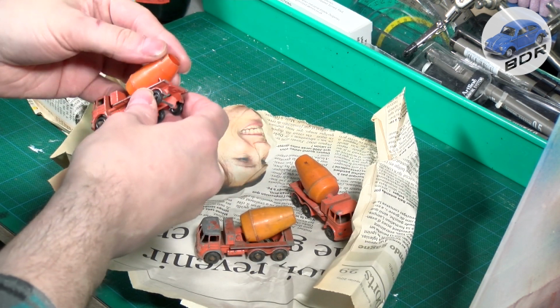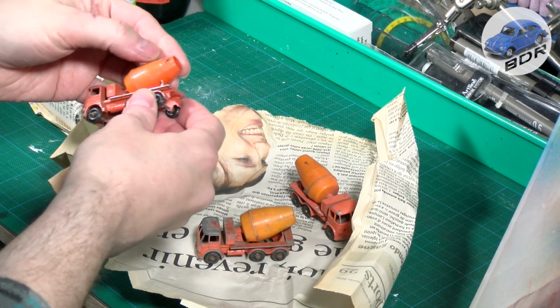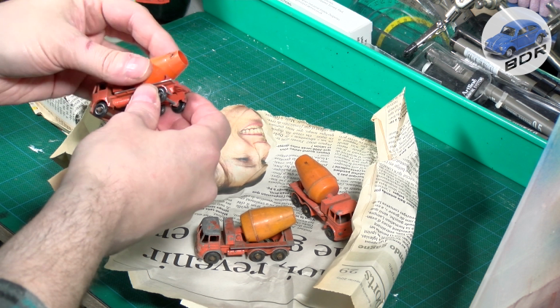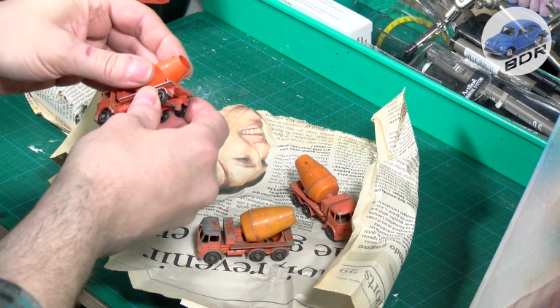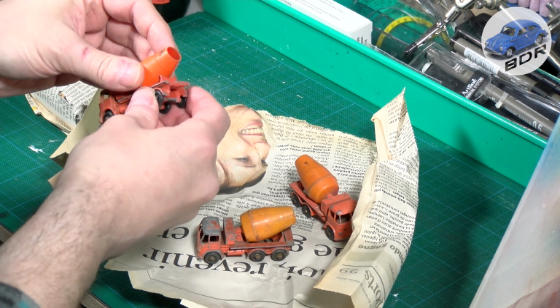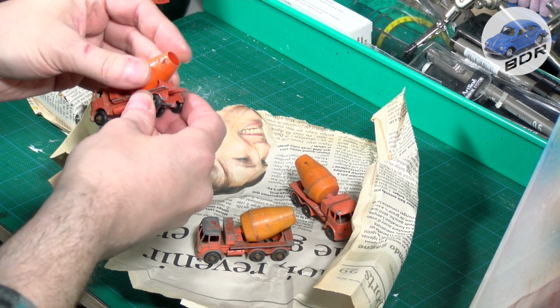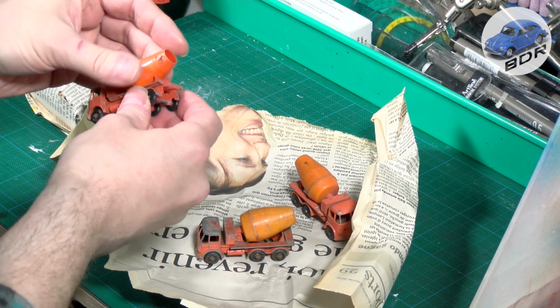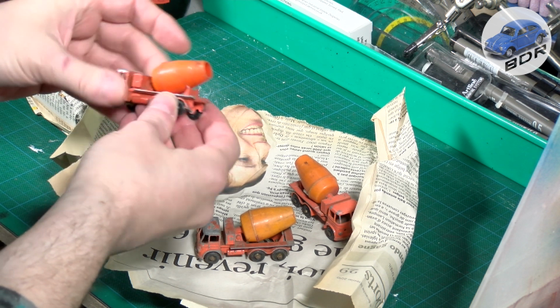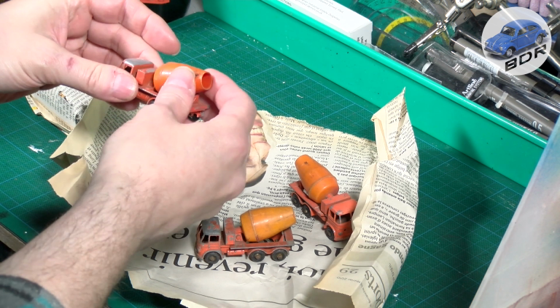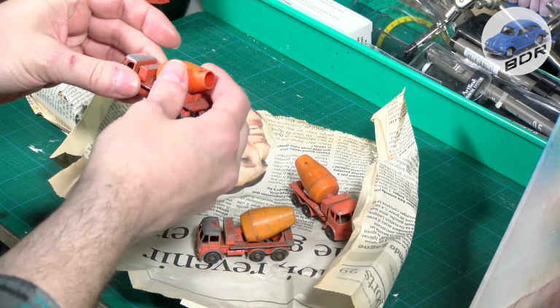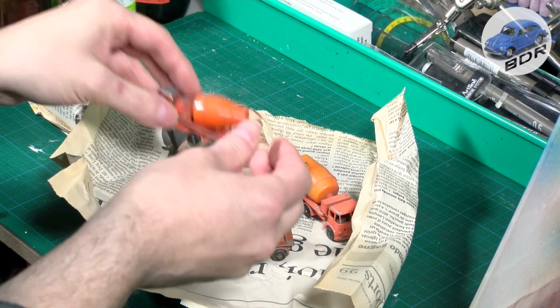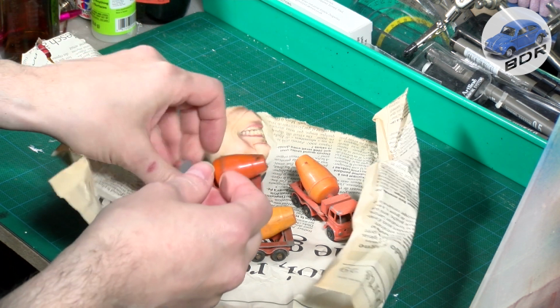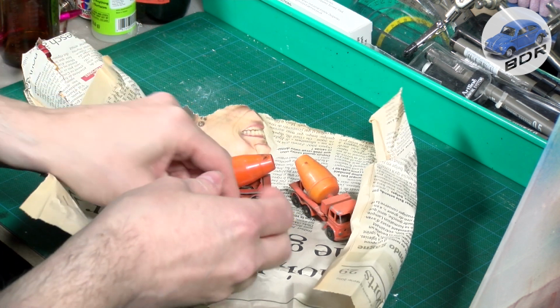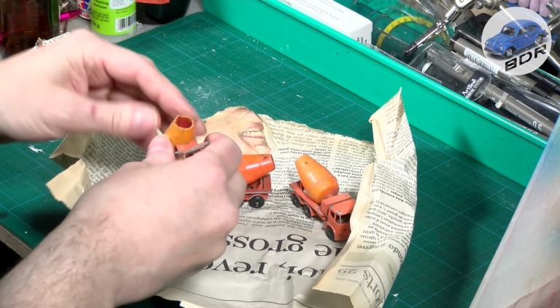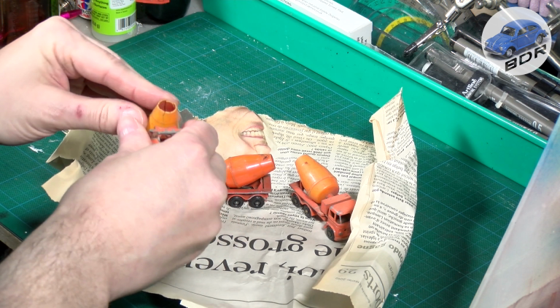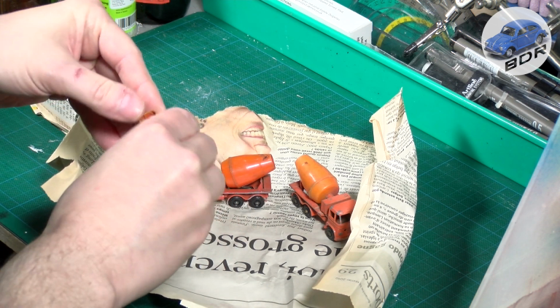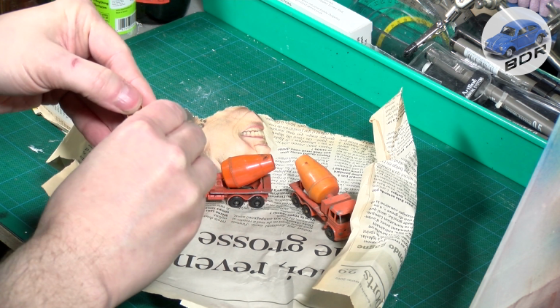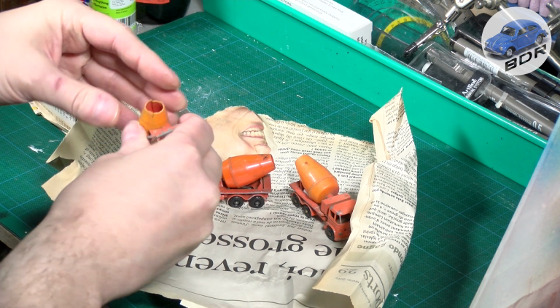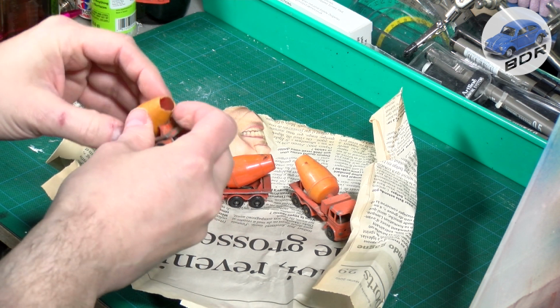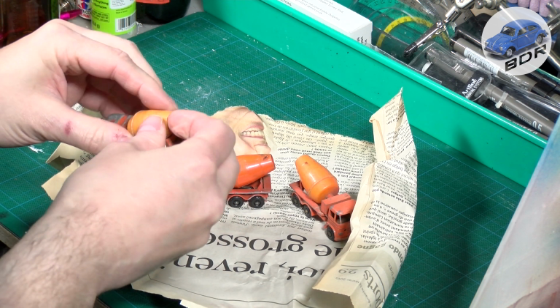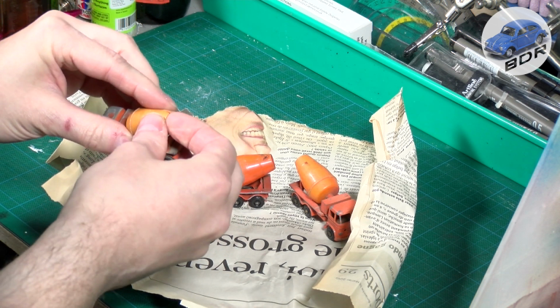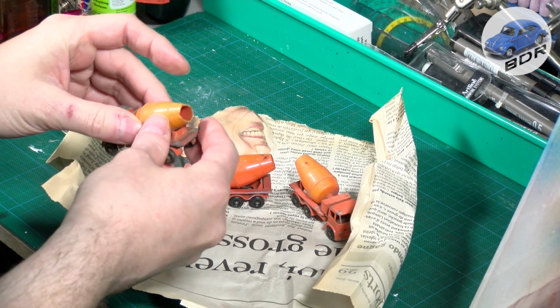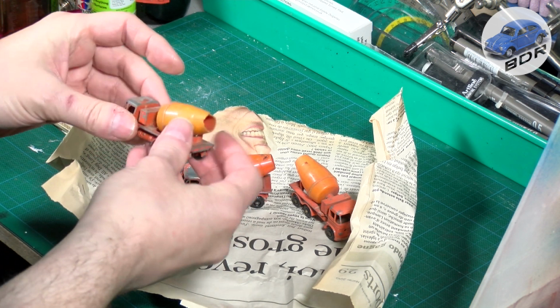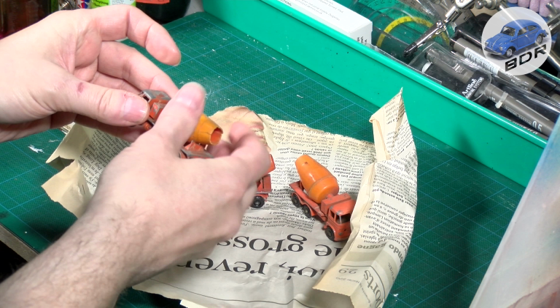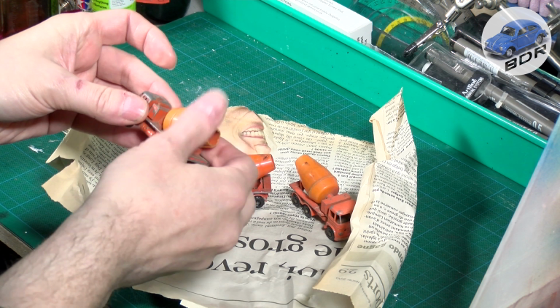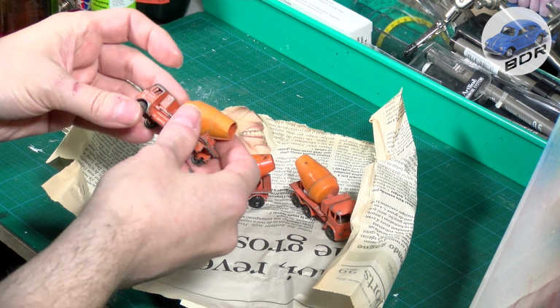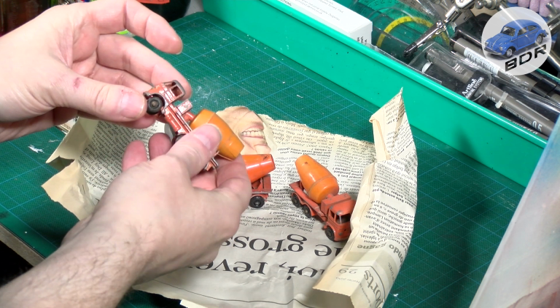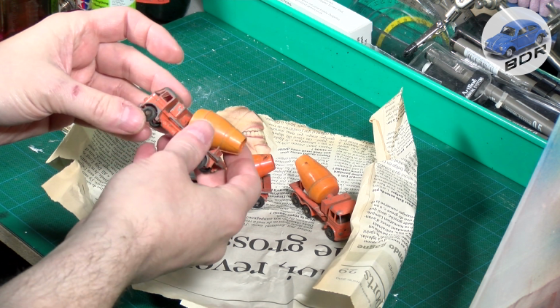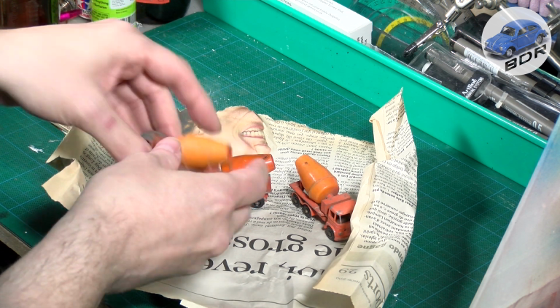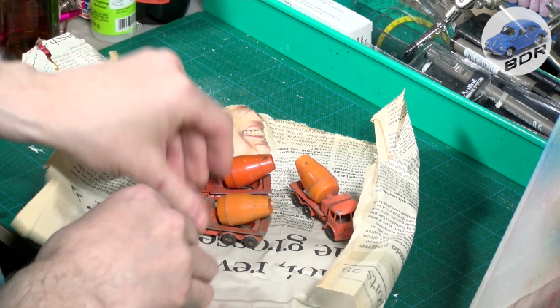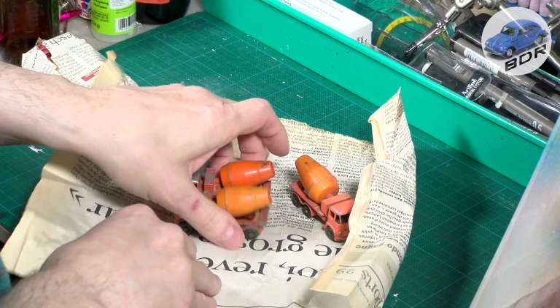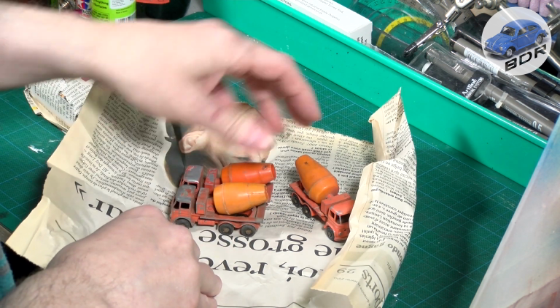This one has been scarred, has some cigarette burns or something. This one is cracked but complete — it may be eligible for repair. We'll see about that.